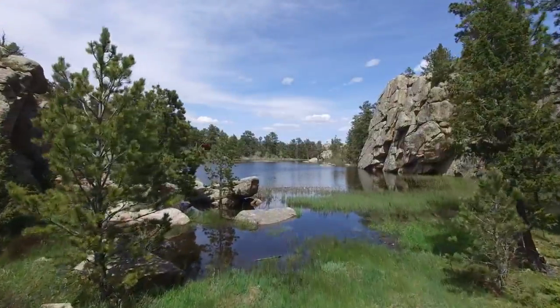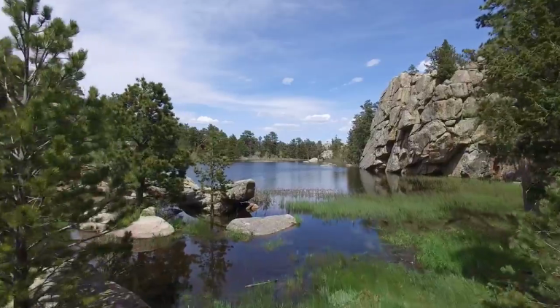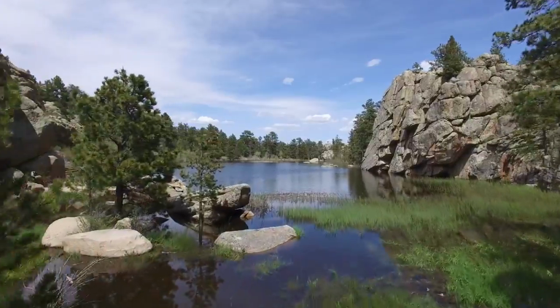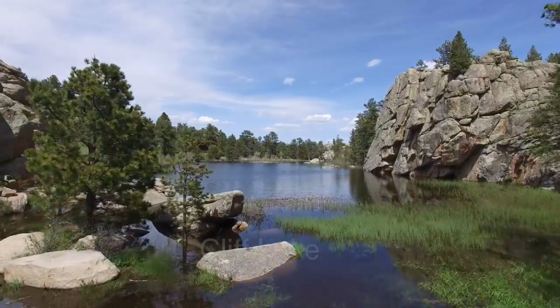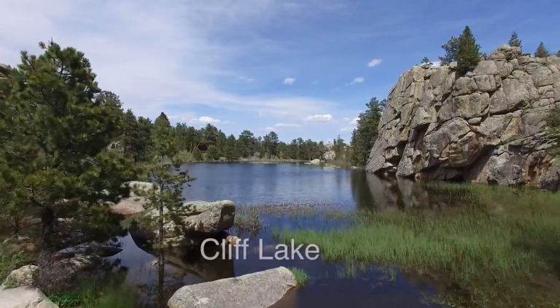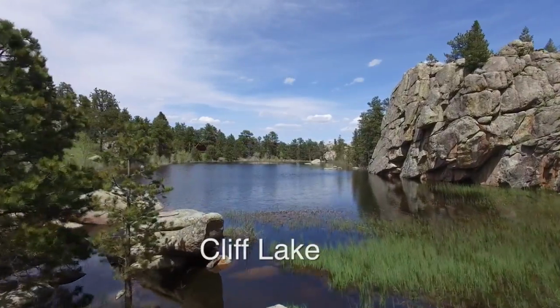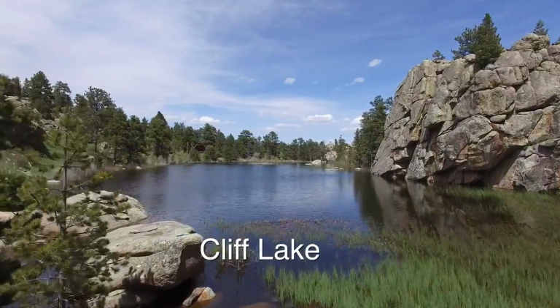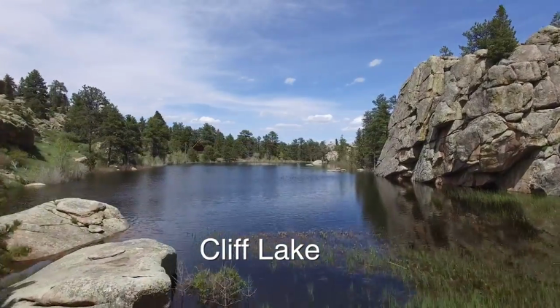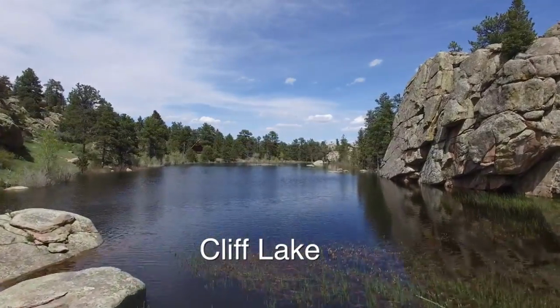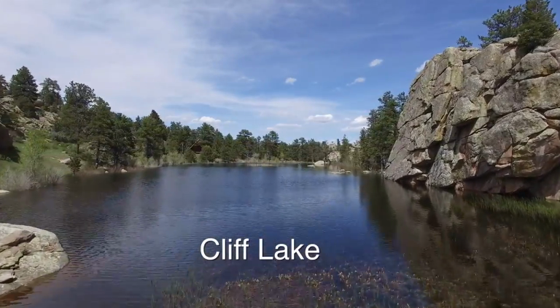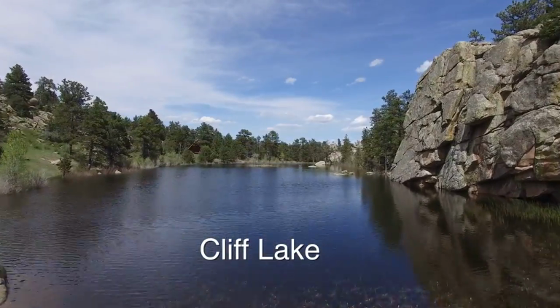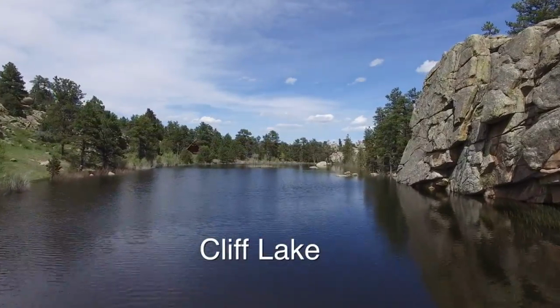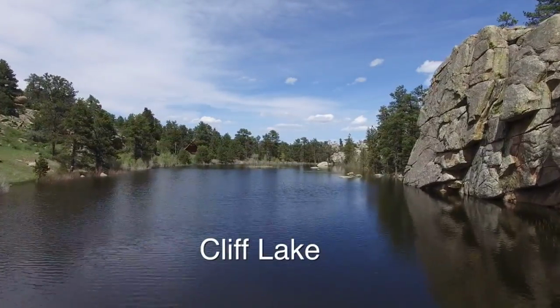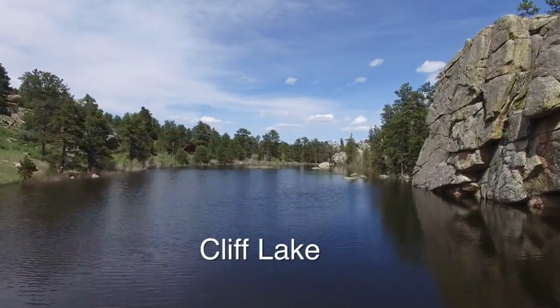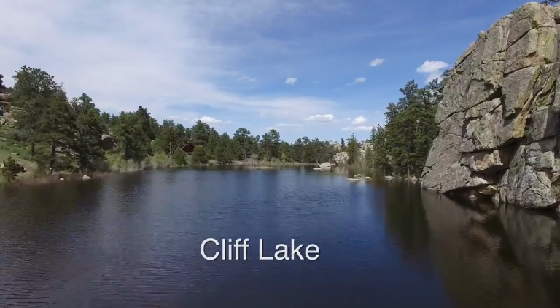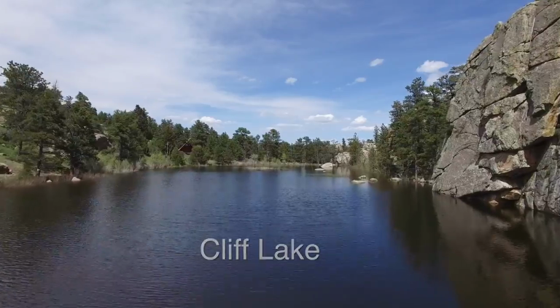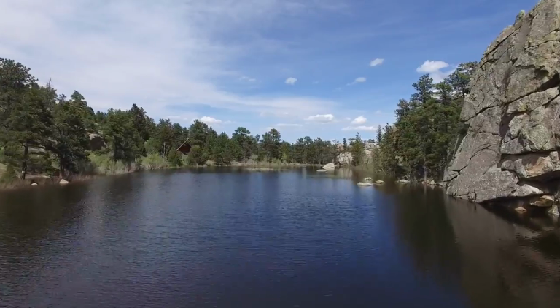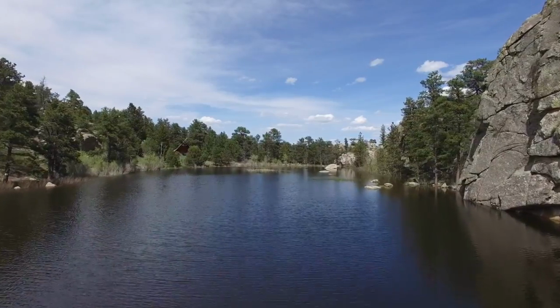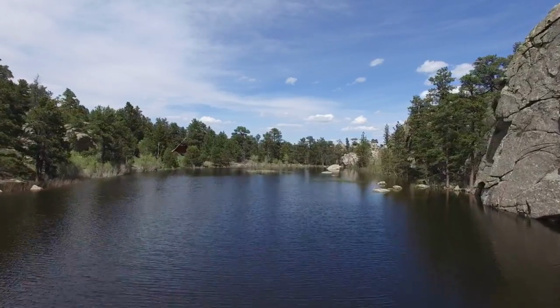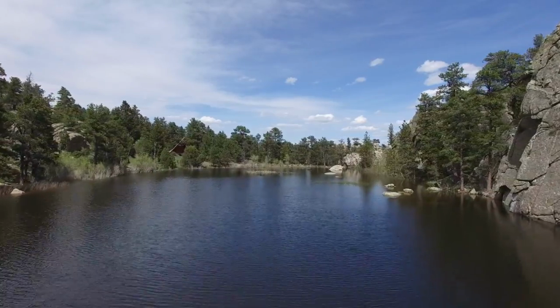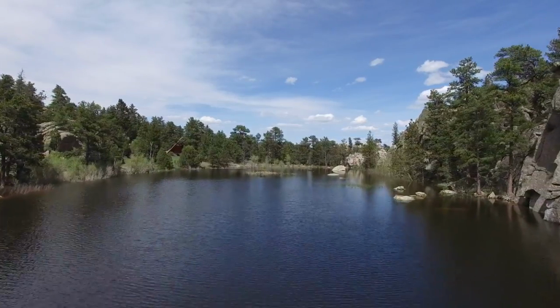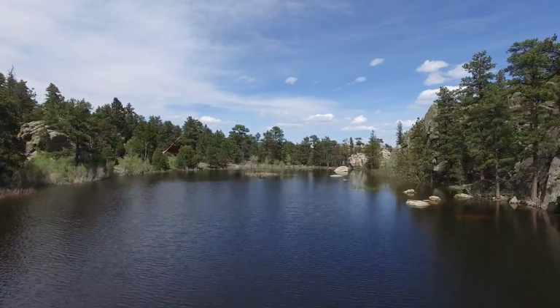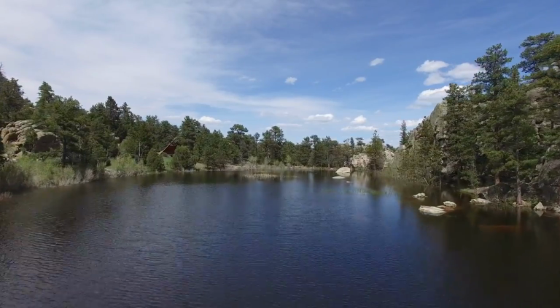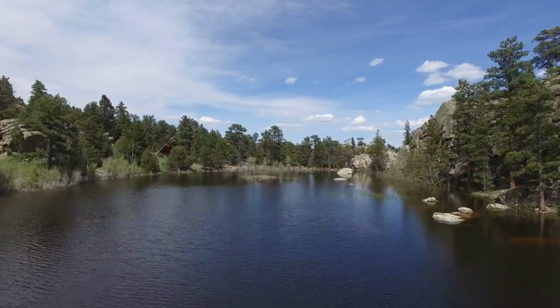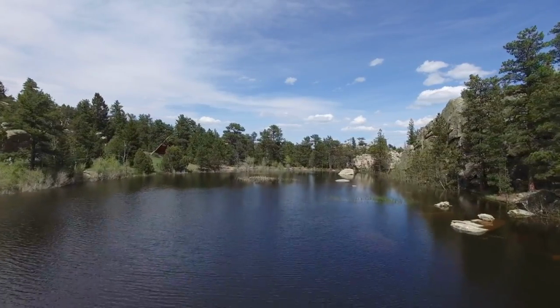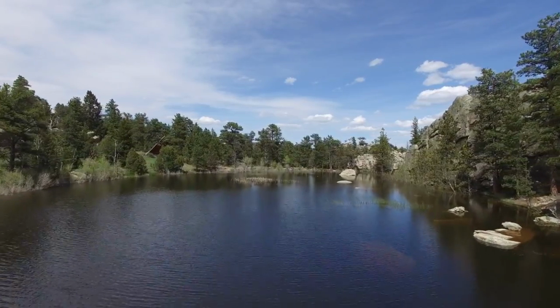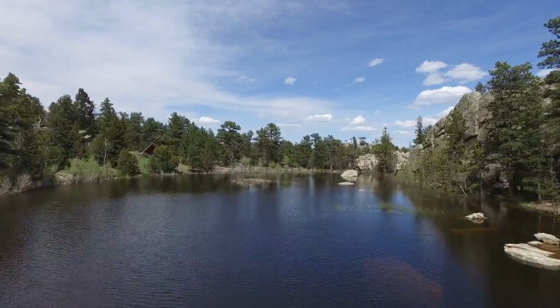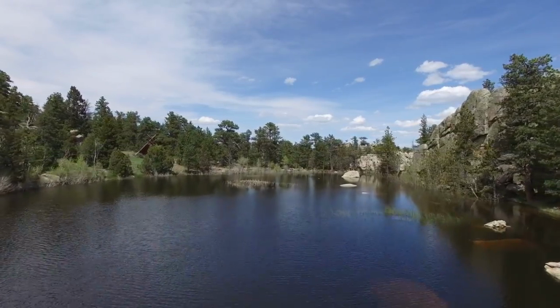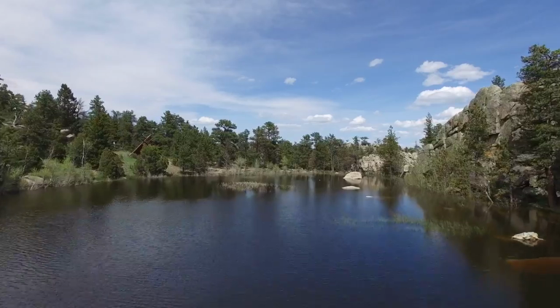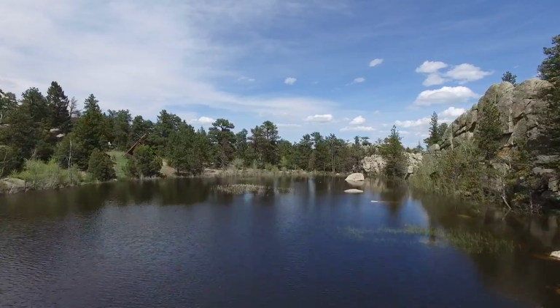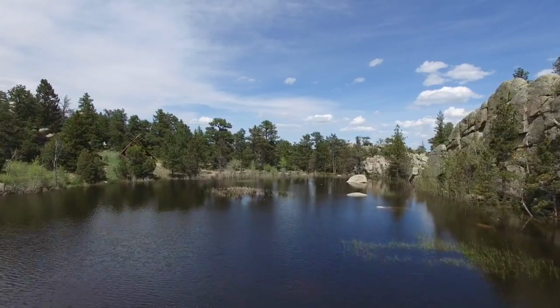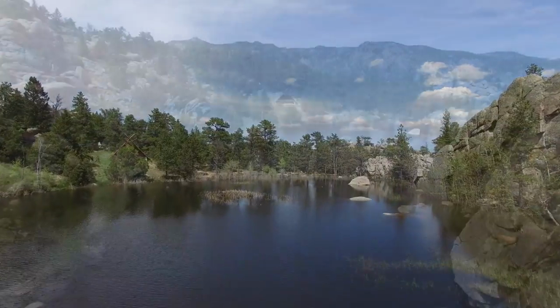Magic is the word that comes to mind at Cliff Lake. Its remote setting, surrounded by Roosevelt National Forest, provides opportunities to explore nature and have personal reflection.